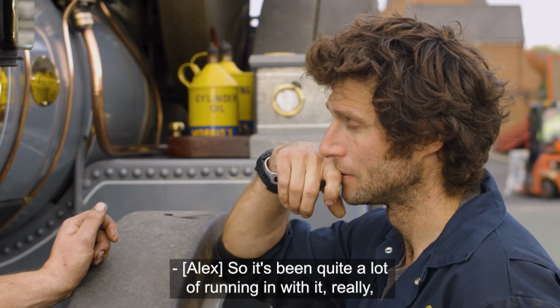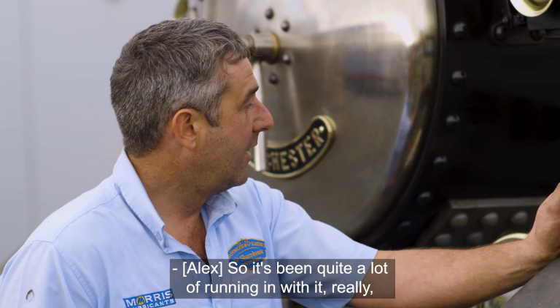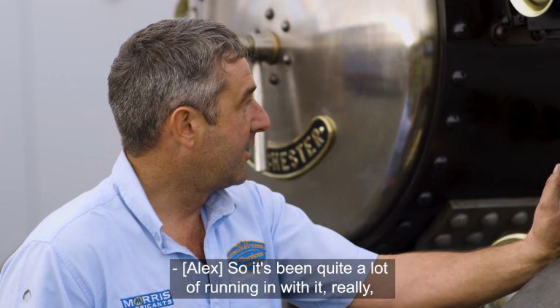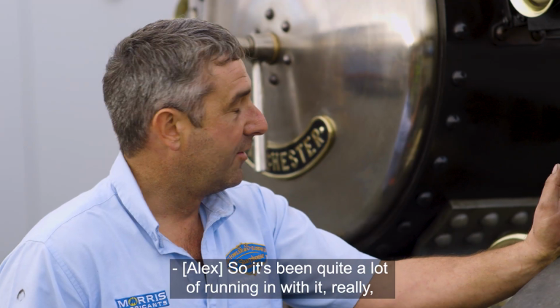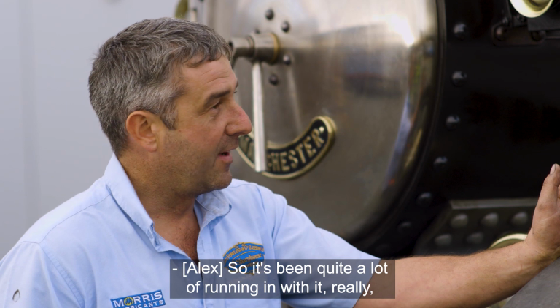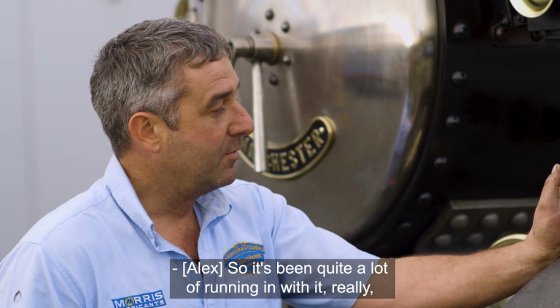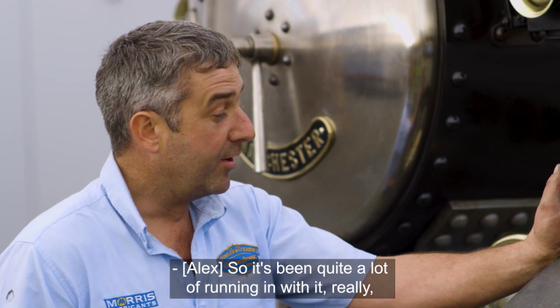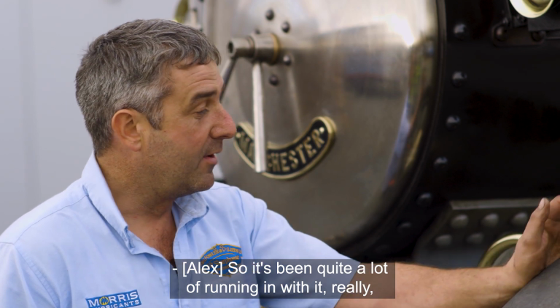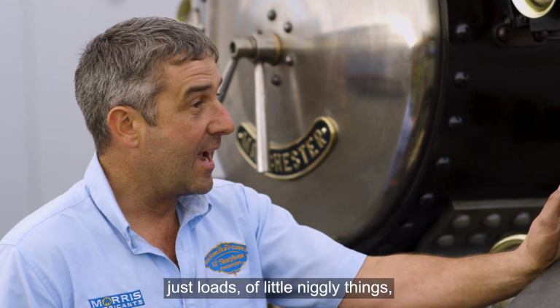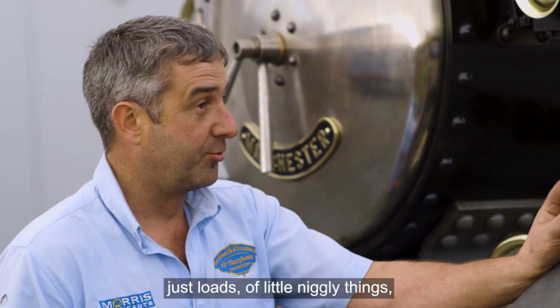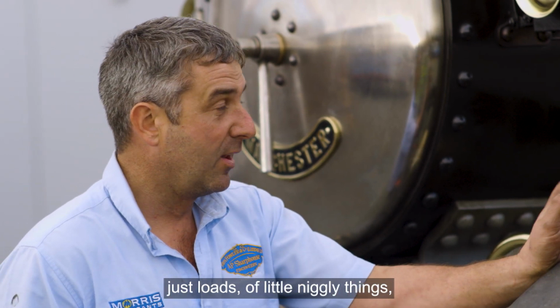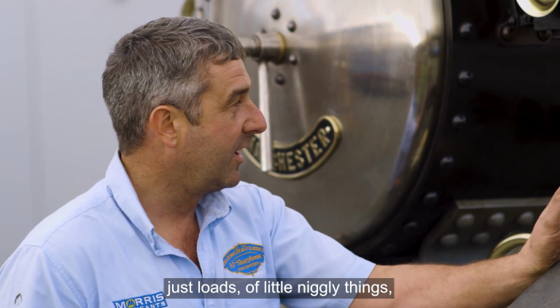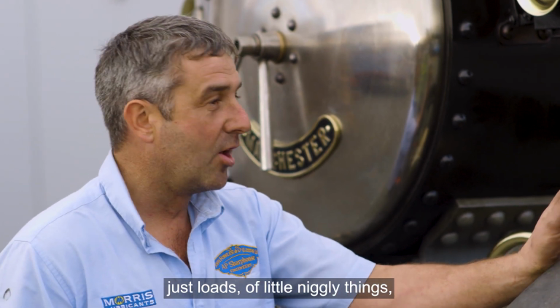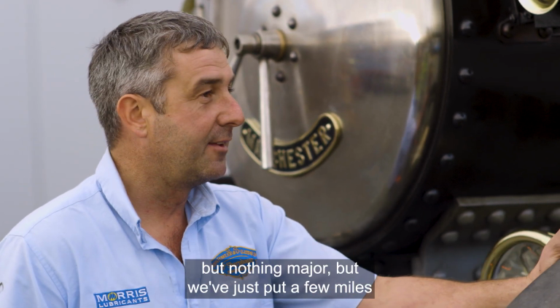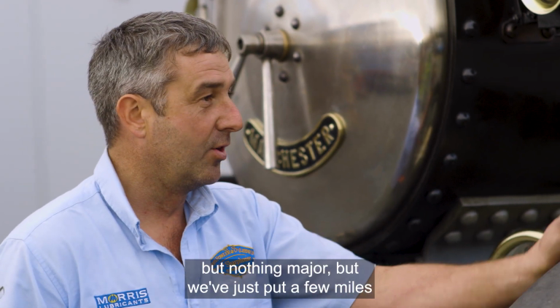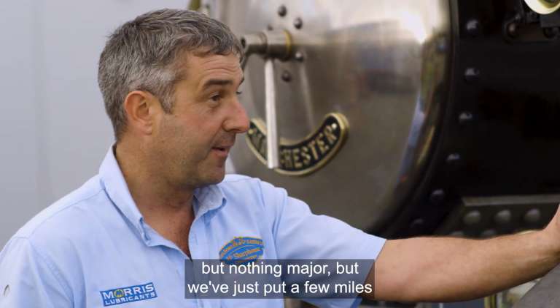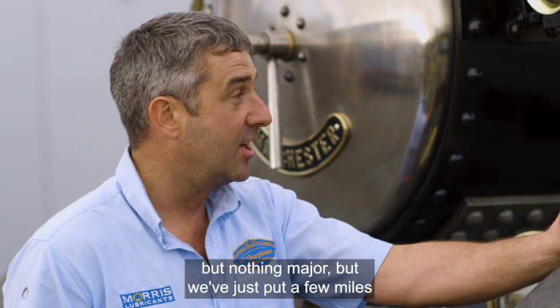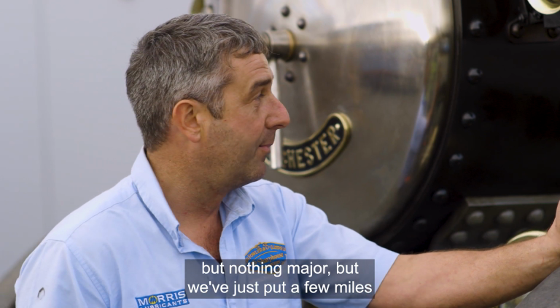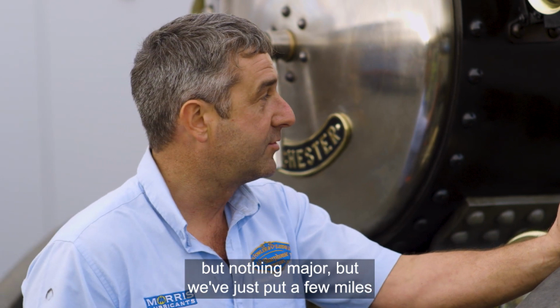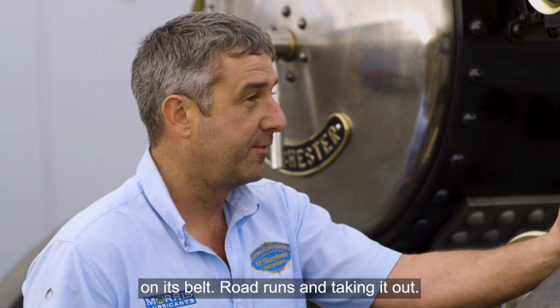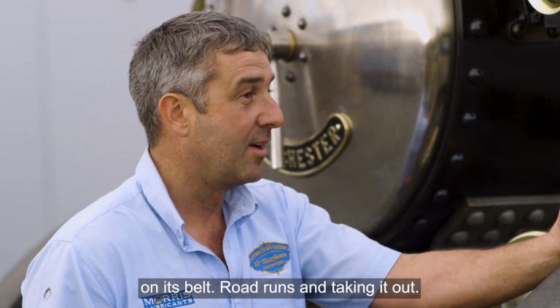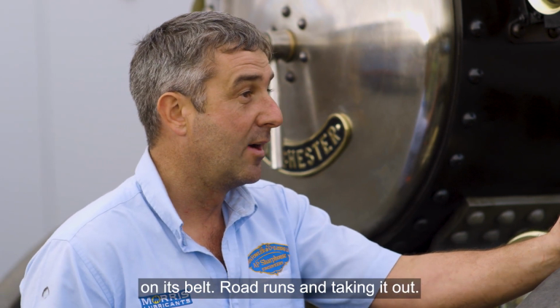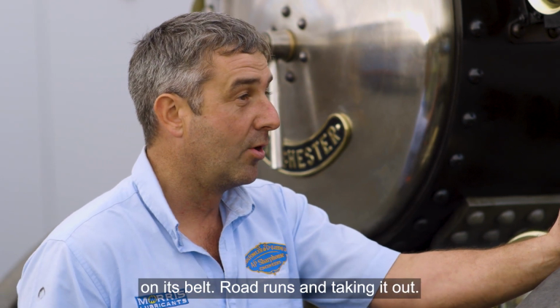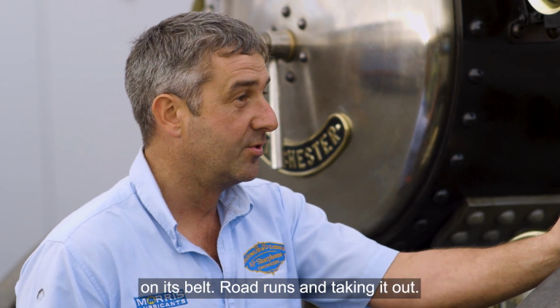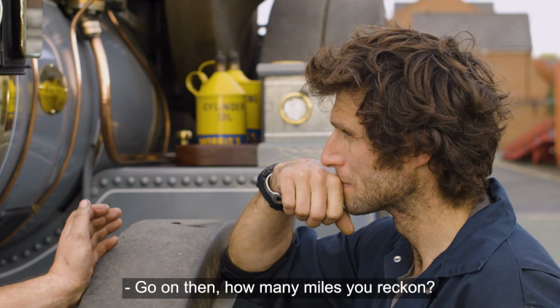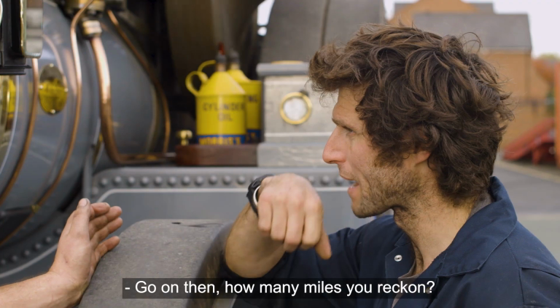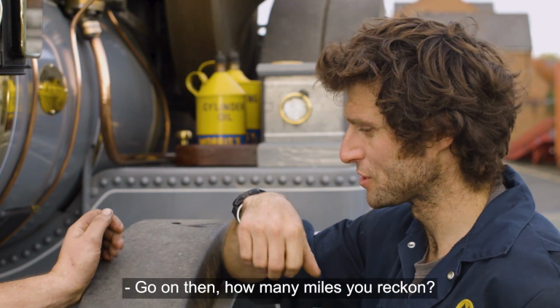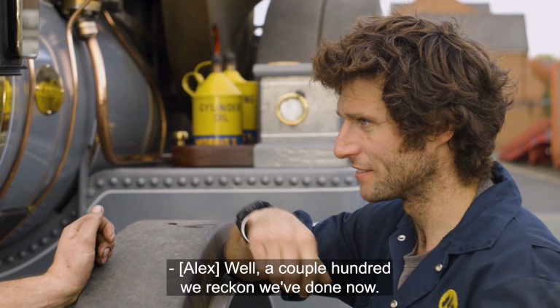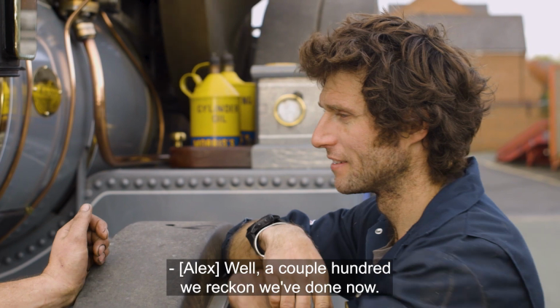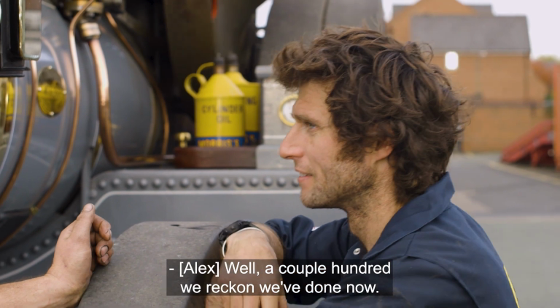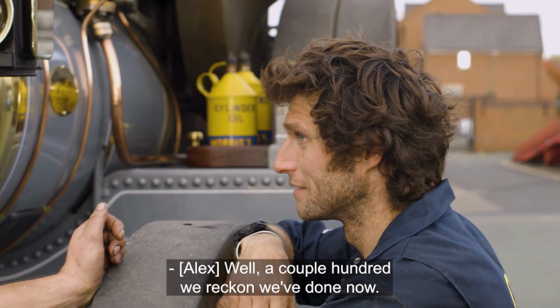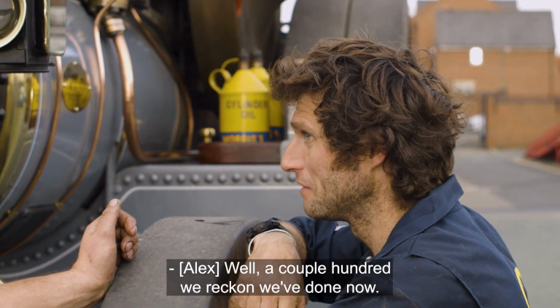It's been quite a lot of running in with it really - just loads of little niggly things but nothing major. We've just put a few miles on its belt, road runs and taking it out. About a couple of hundred miles we reckon we've done now.